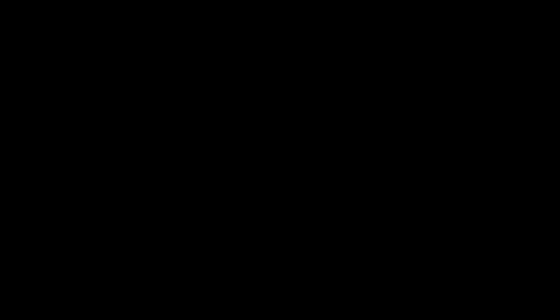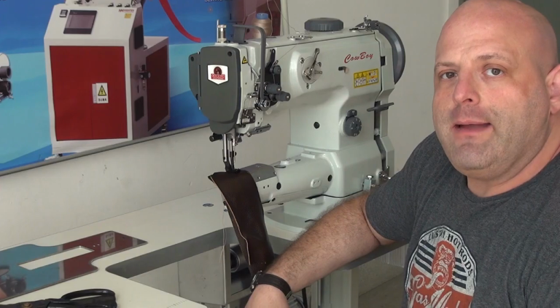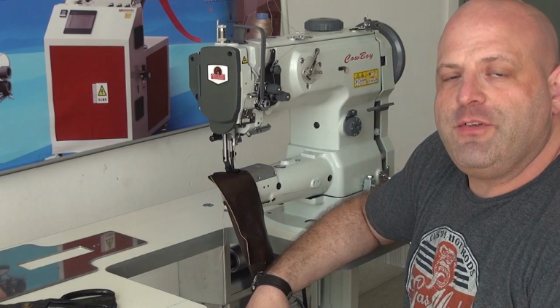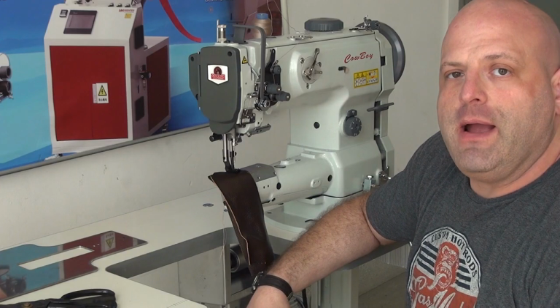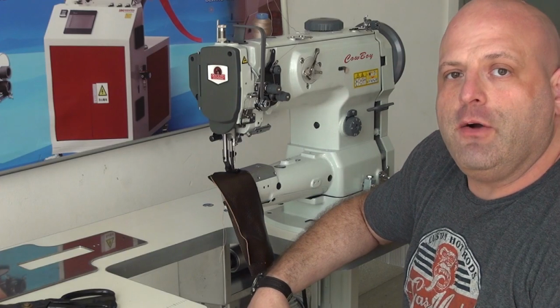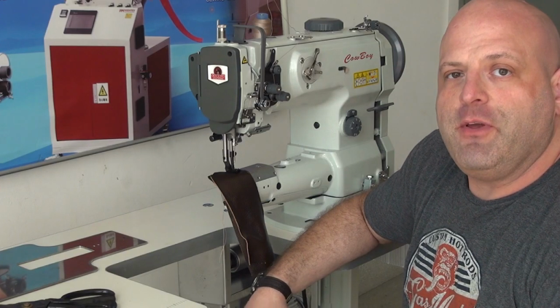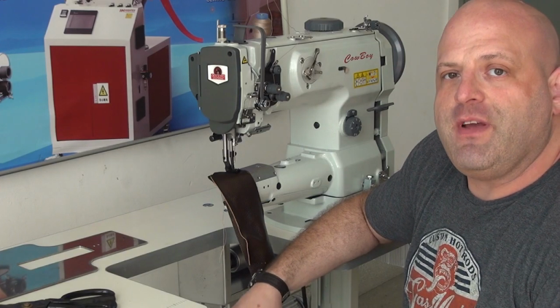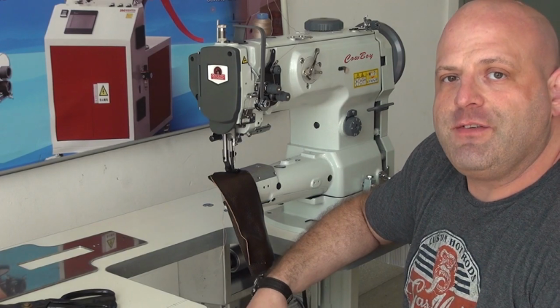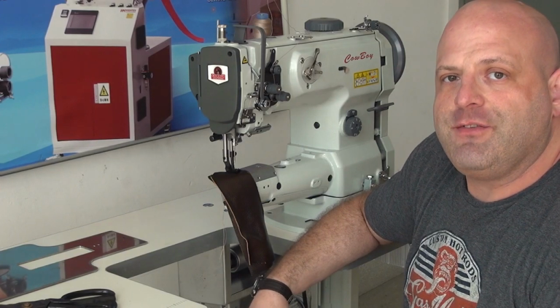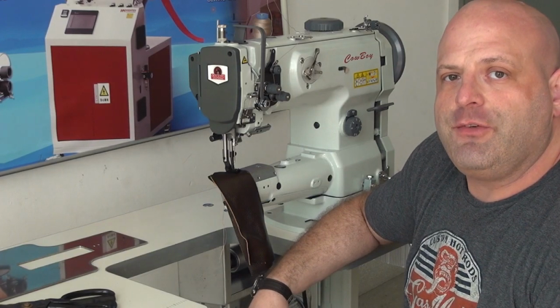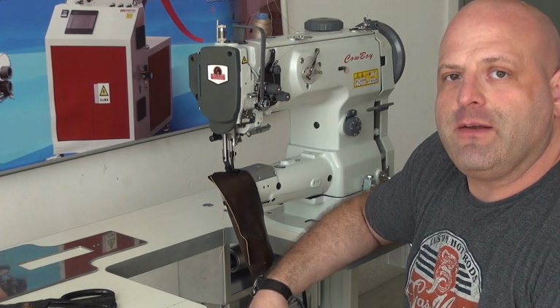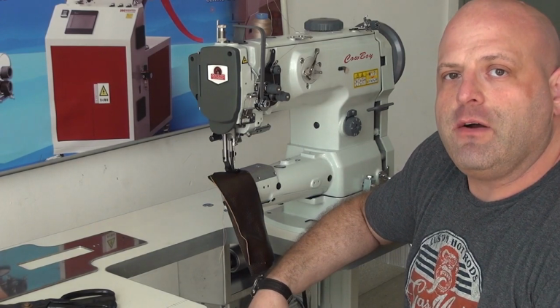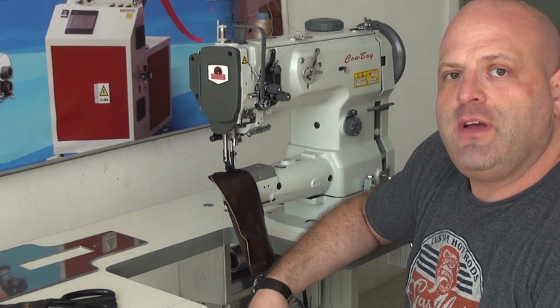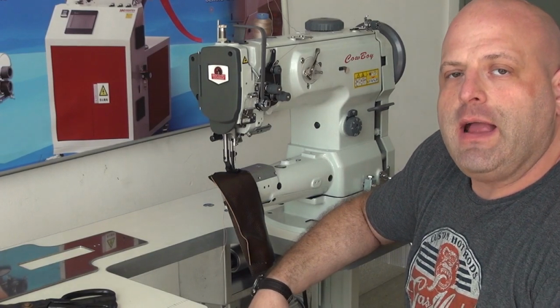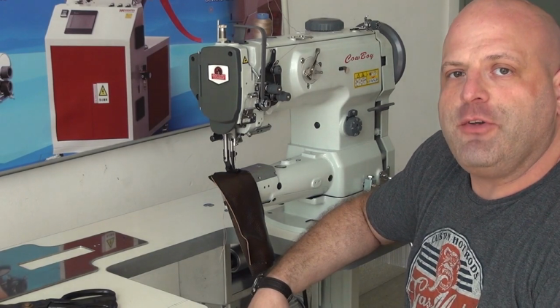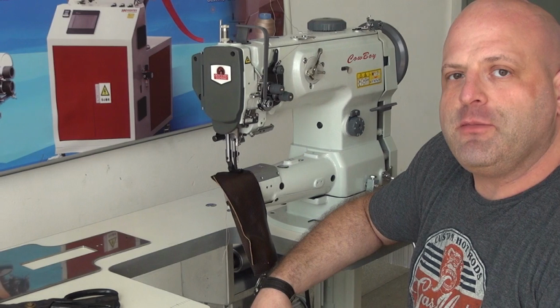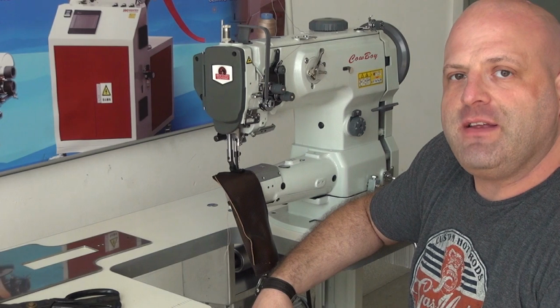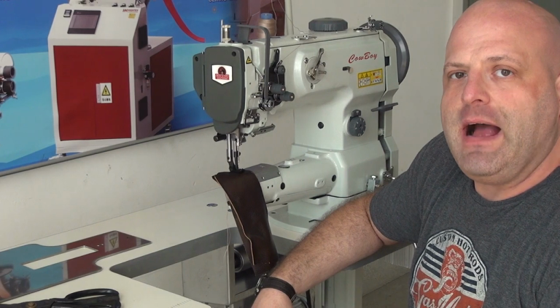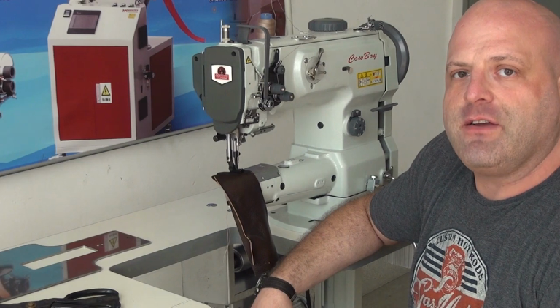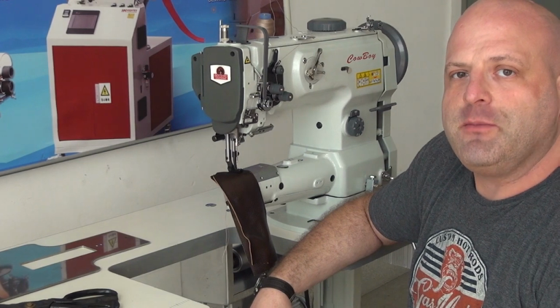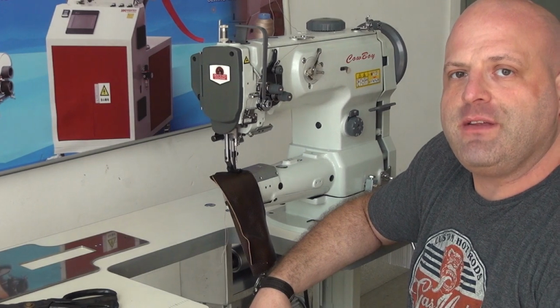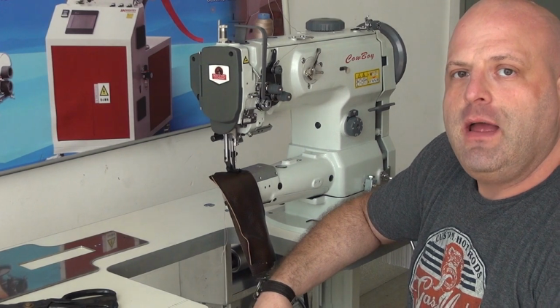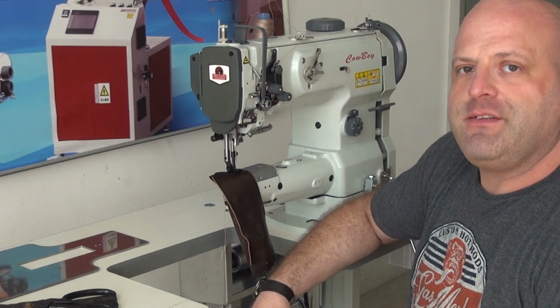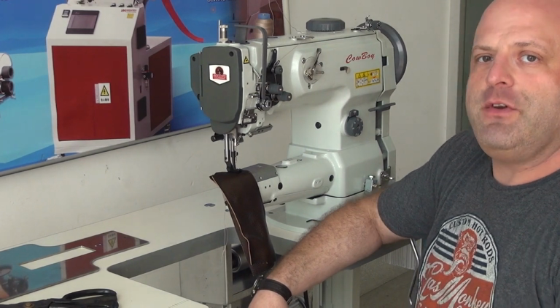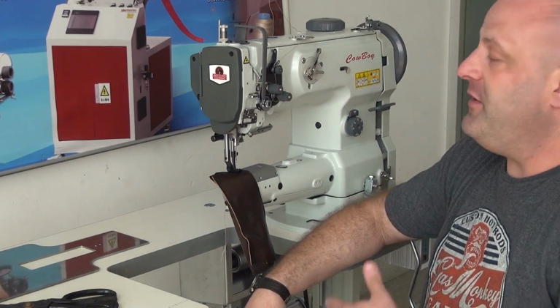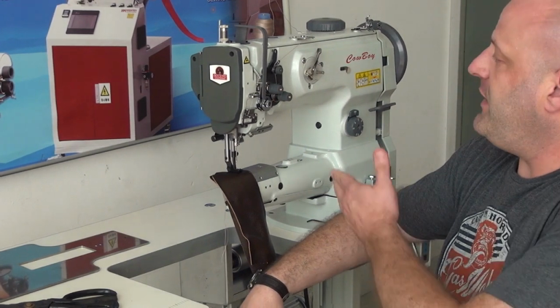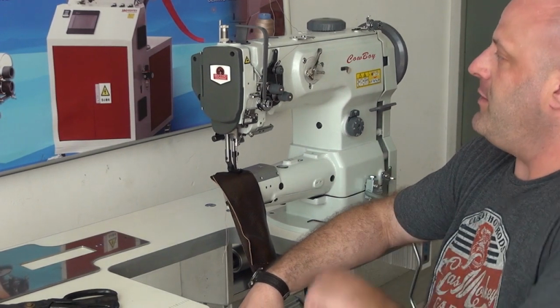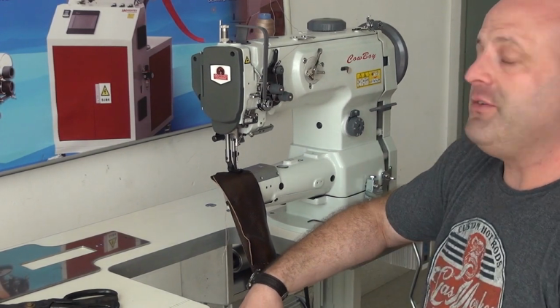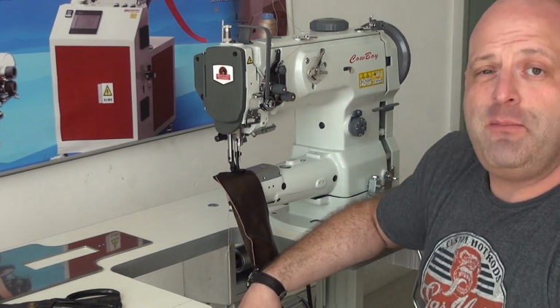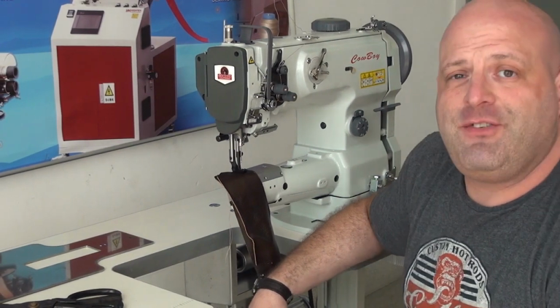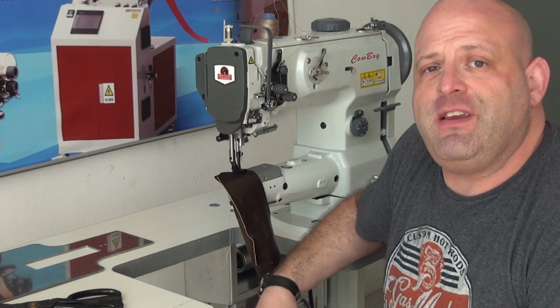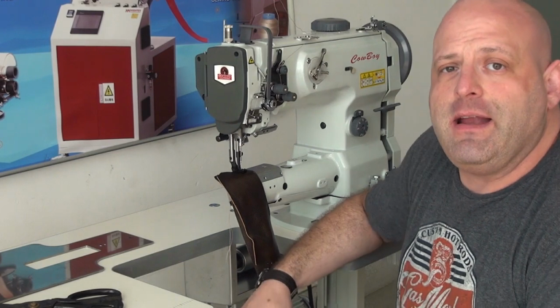Hi, this is Ryan Neal from the USA offices of Neal's Saddlery Harness, Cowboy Sewing Machines, and Hi-Tech Sewing Machines. Today we're going to do a feature video on our model CB6900.